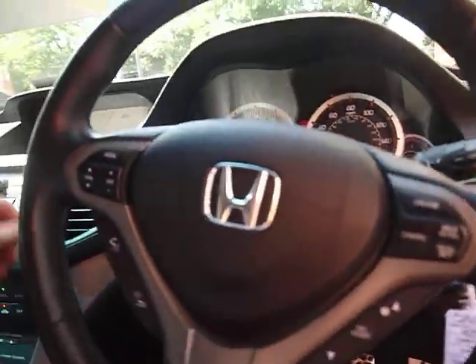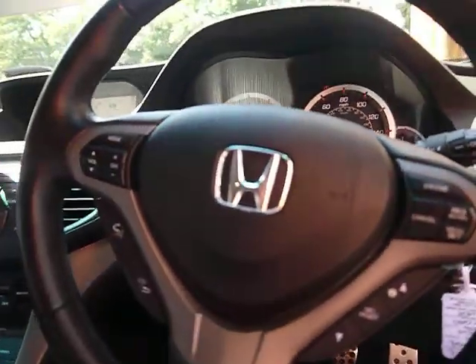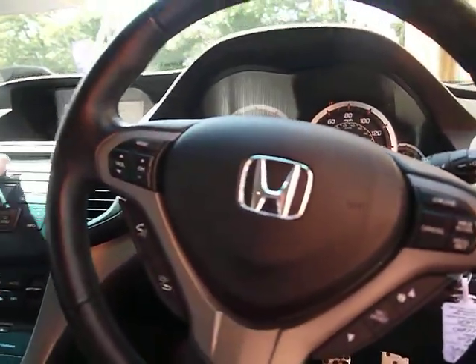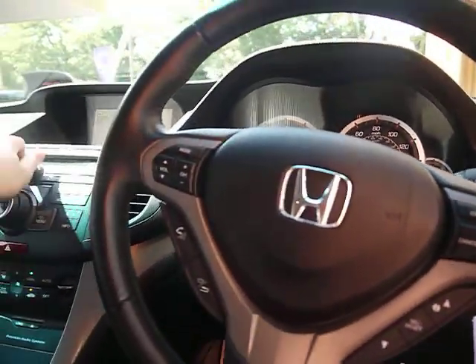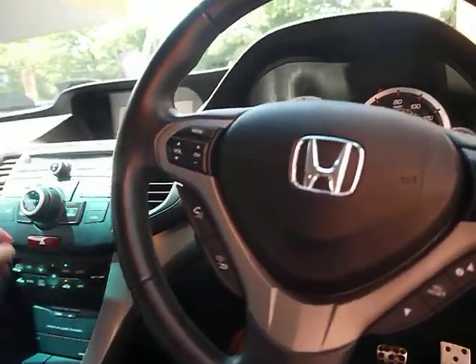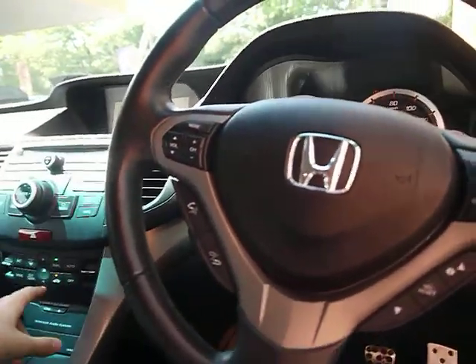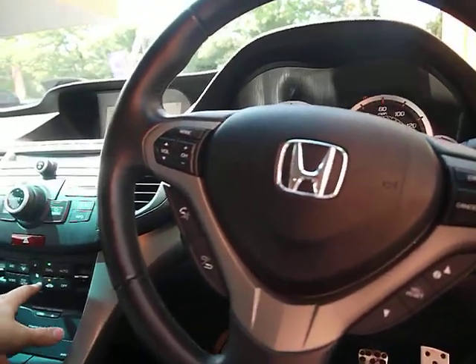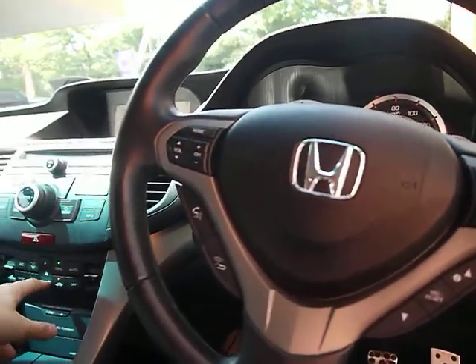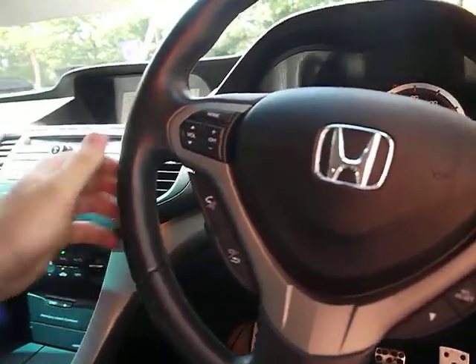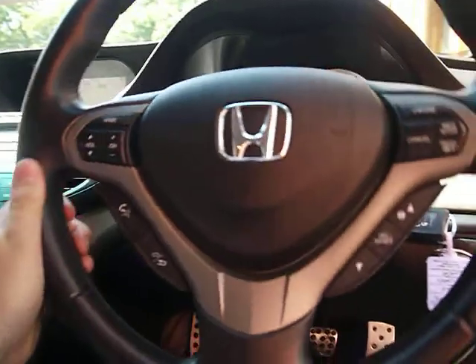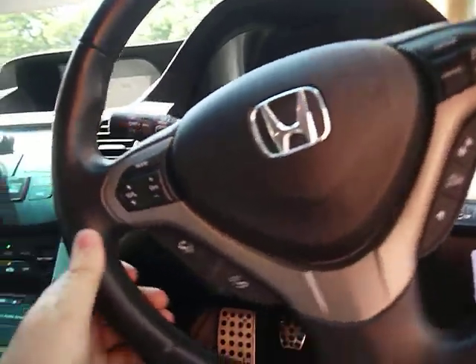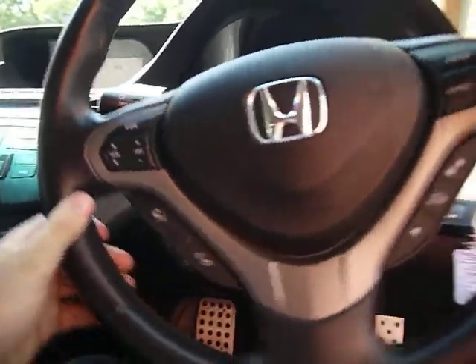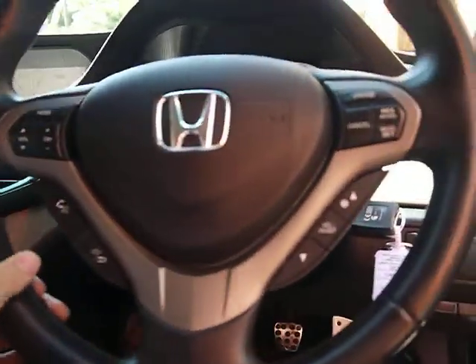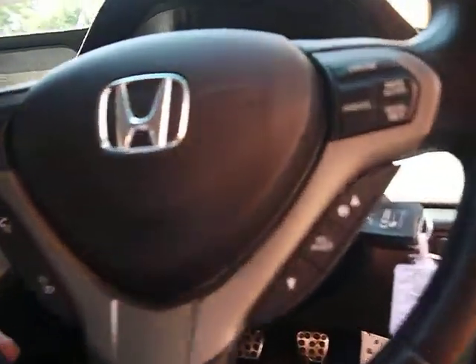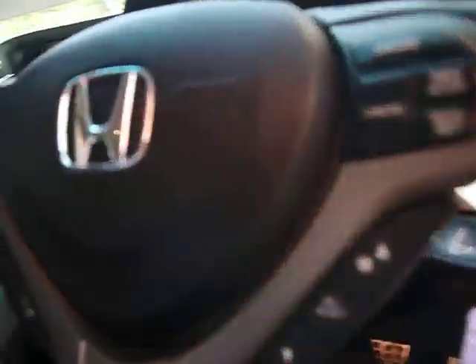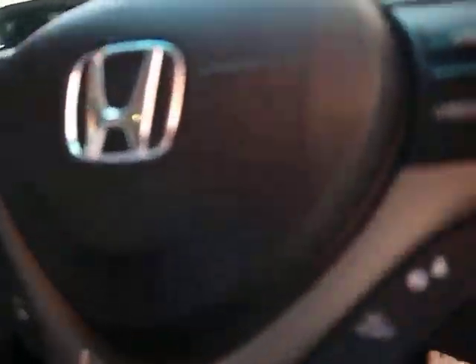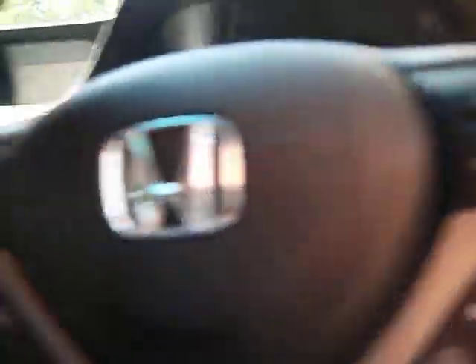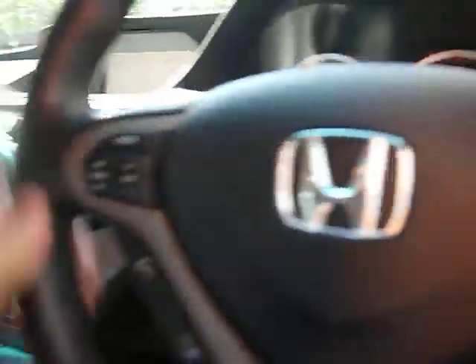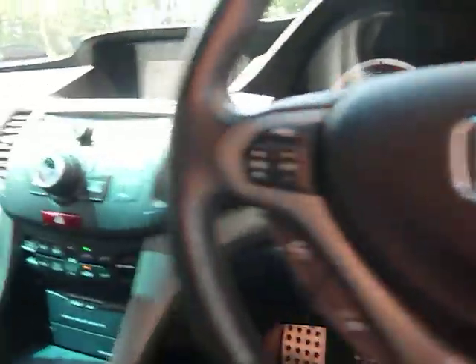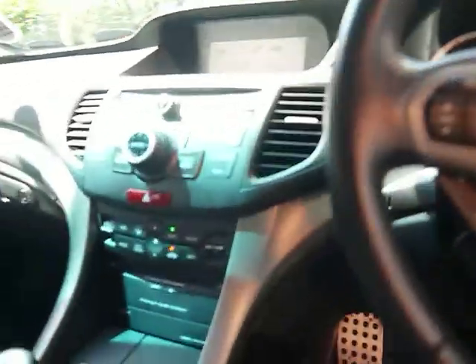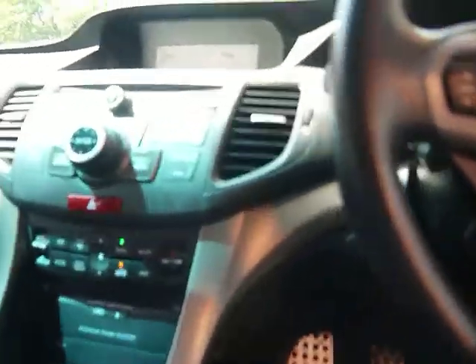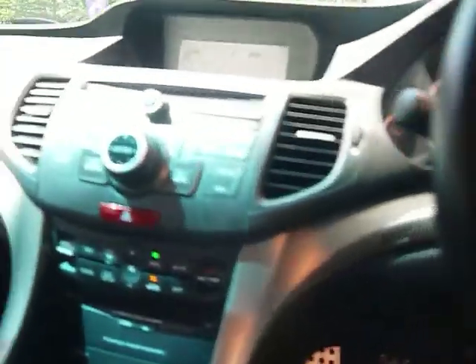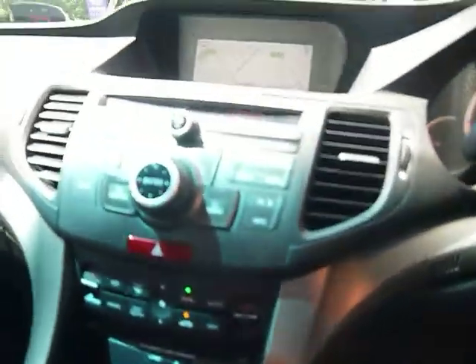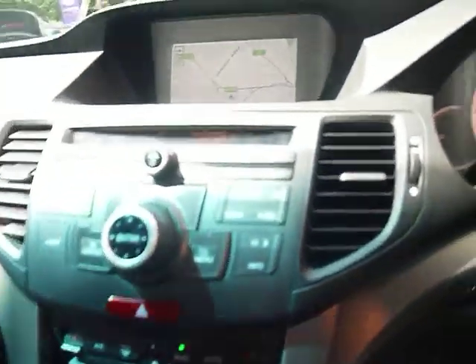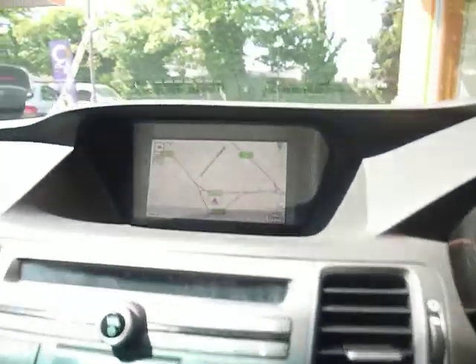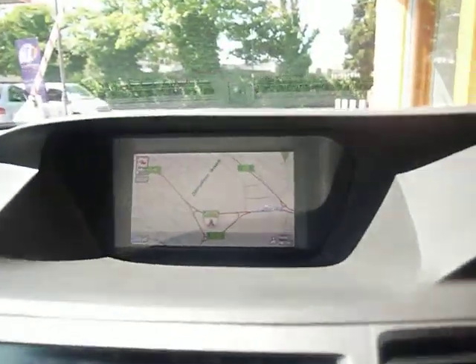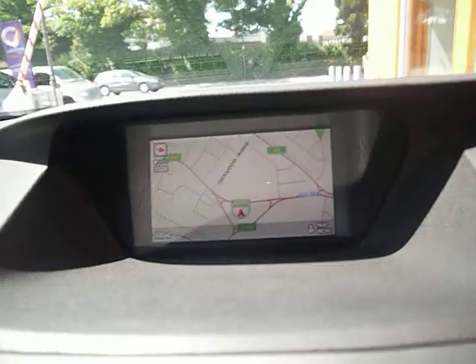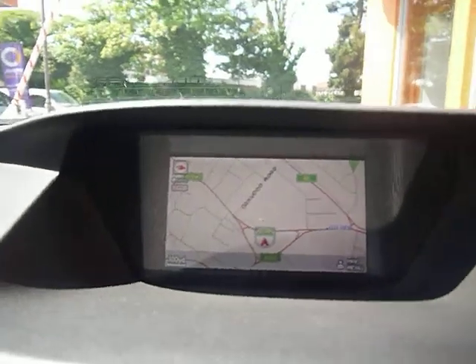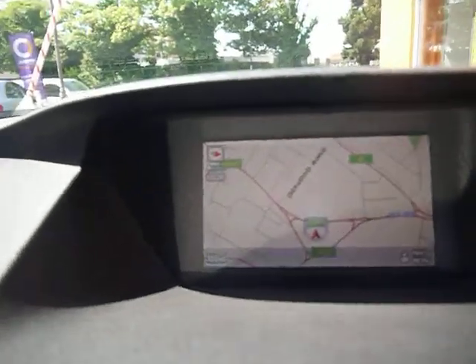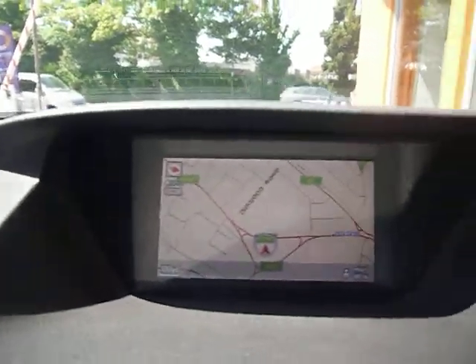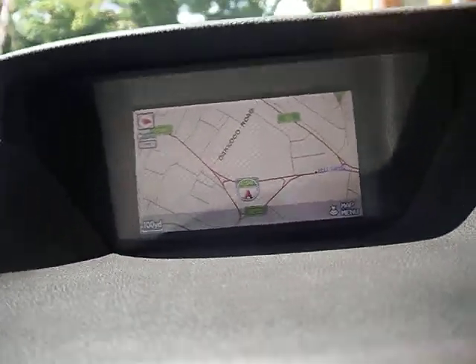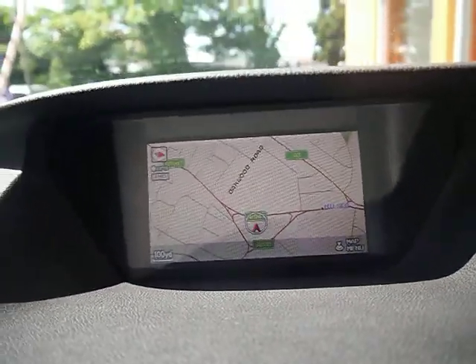The multi-function steering wheel has cruise control options on there. We also have a full colour sat-nav system.